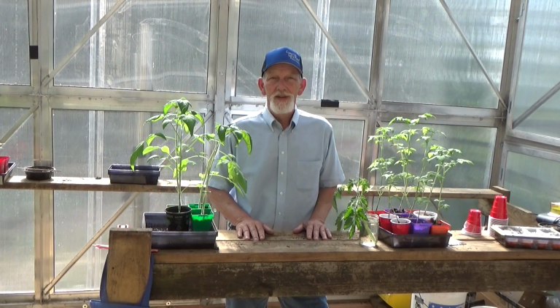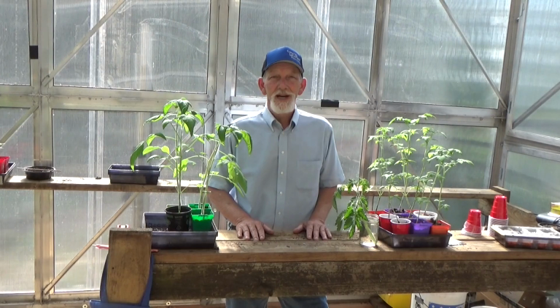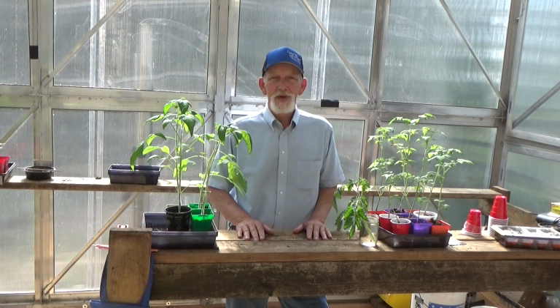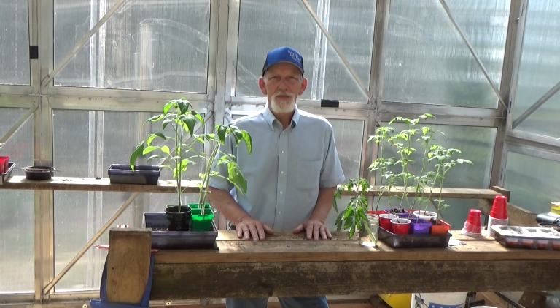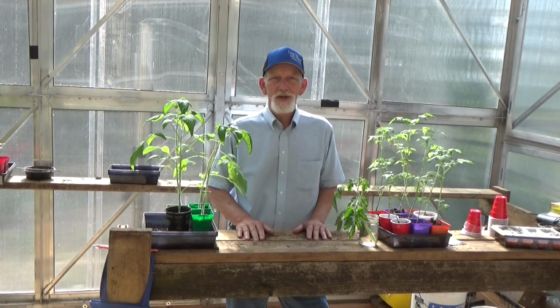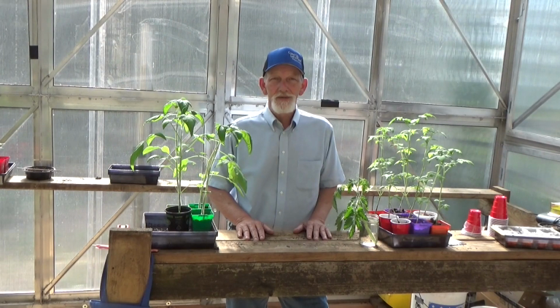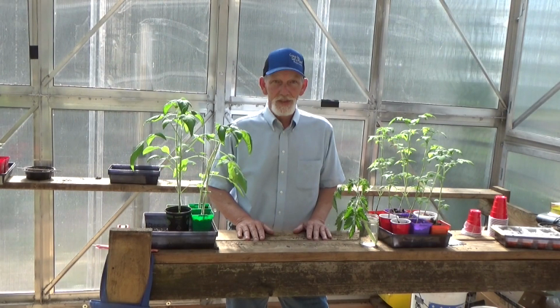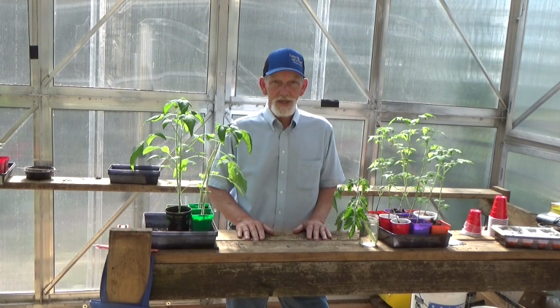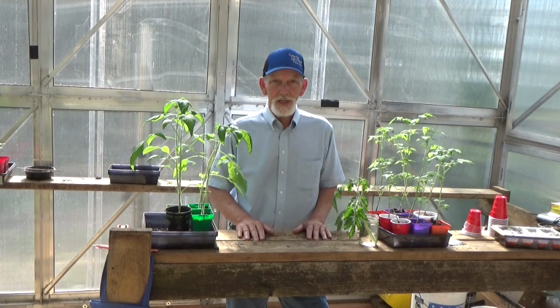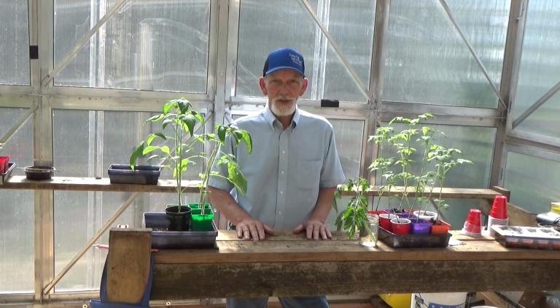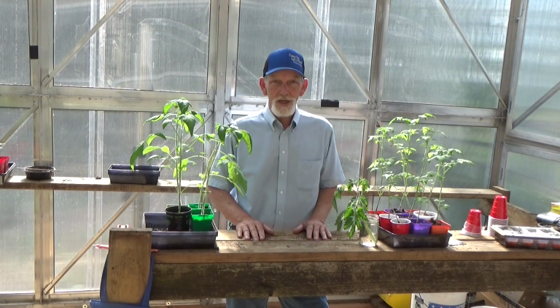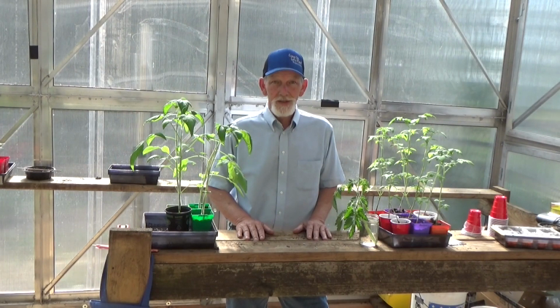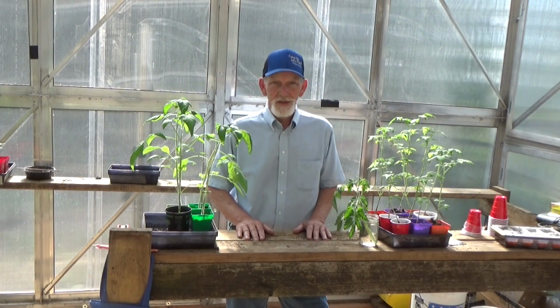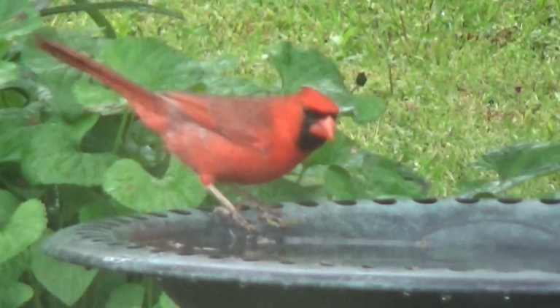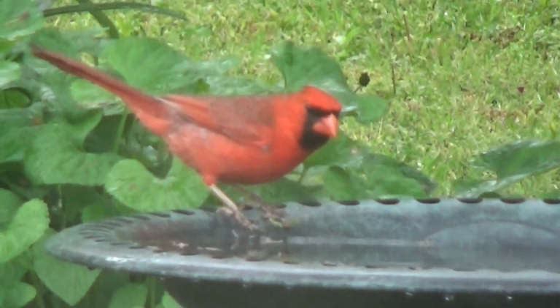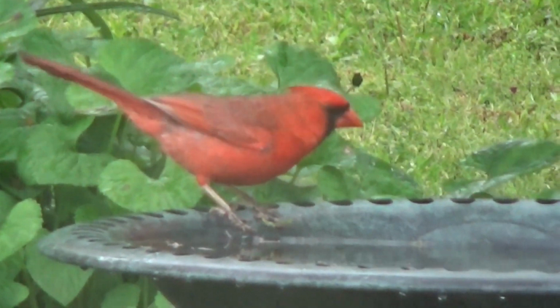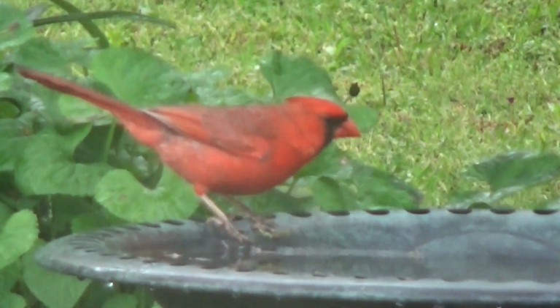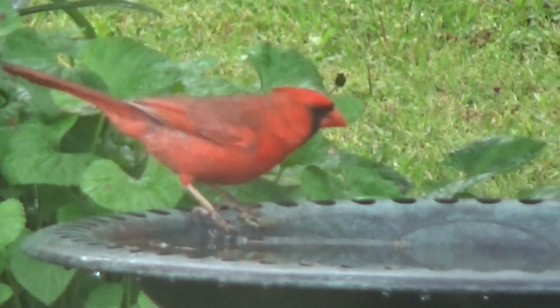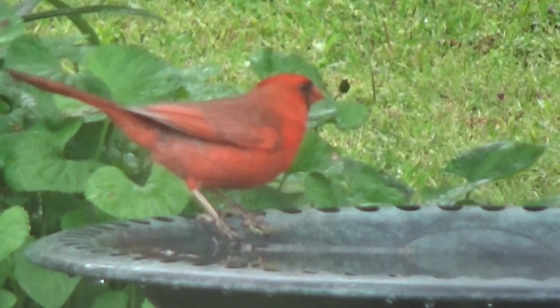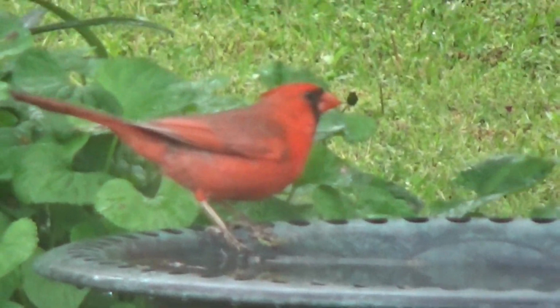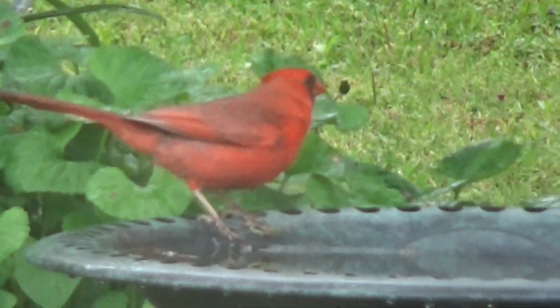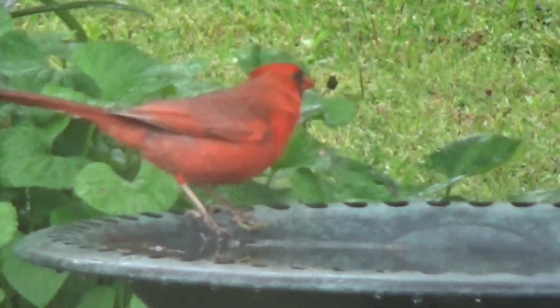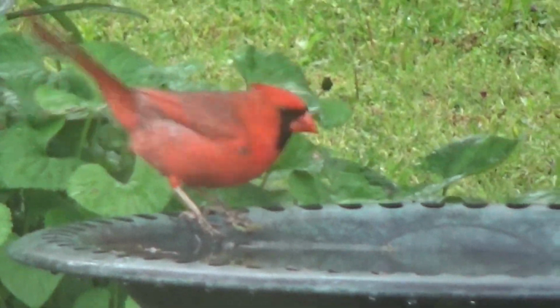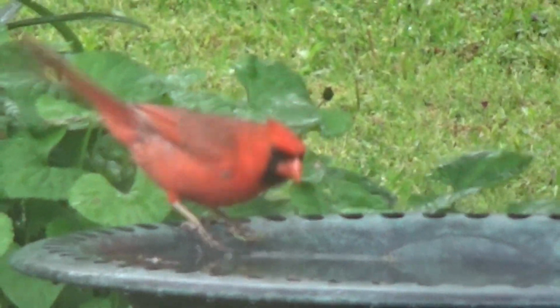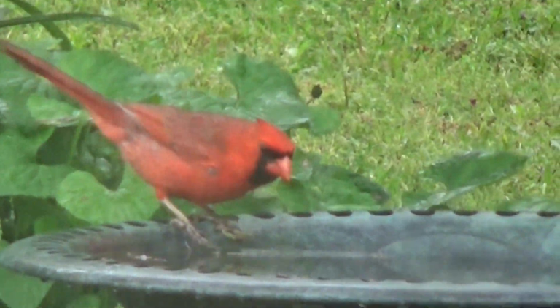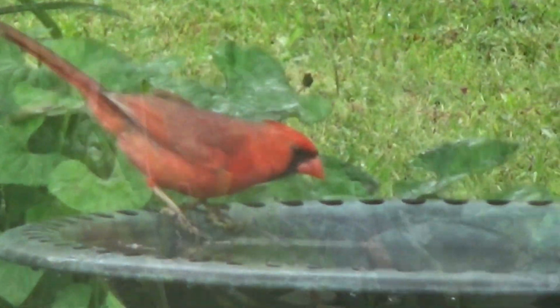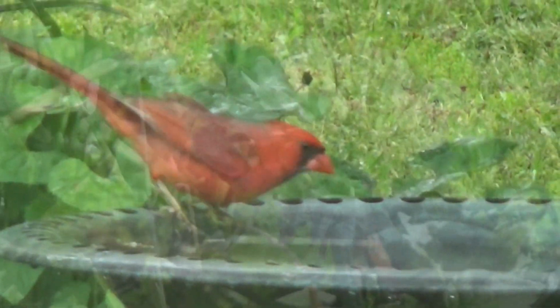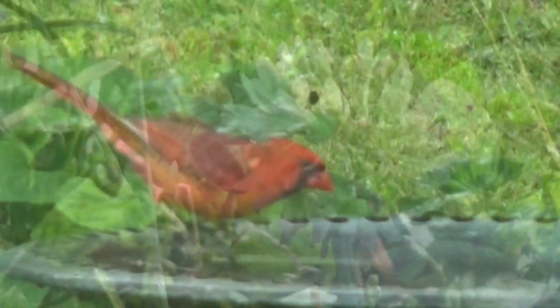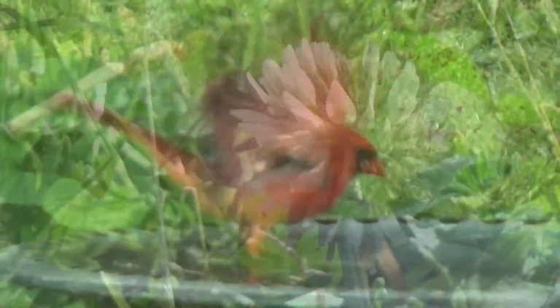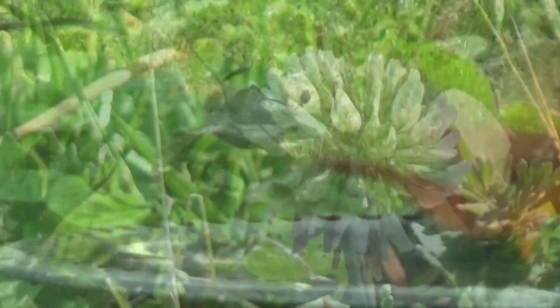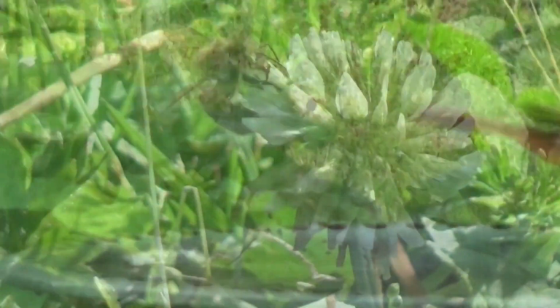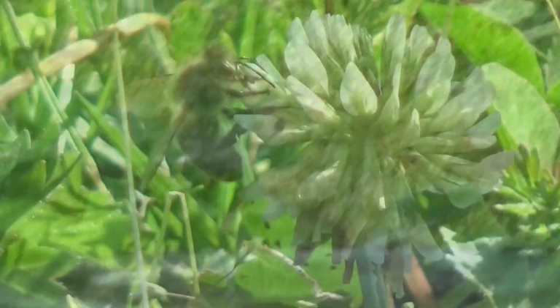Hi, welcome to my garden. Today on Greenhouse Talk, Gardening Tips, we're going to talk about the birds and the bees. No, really we are.